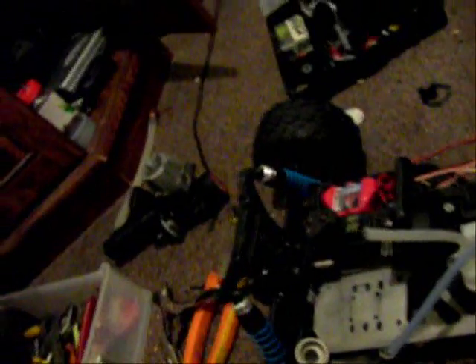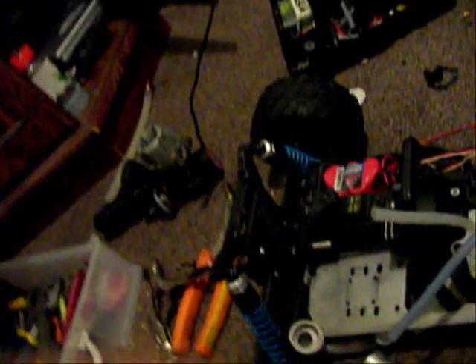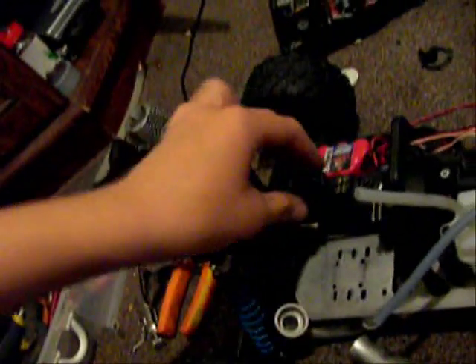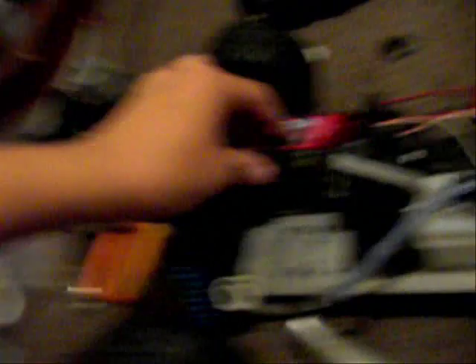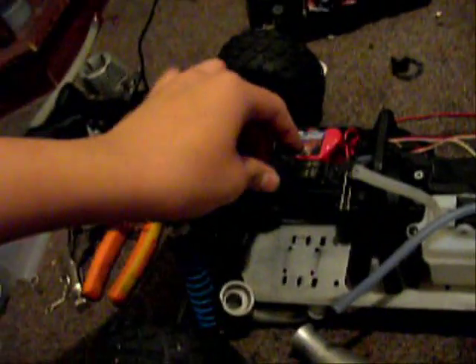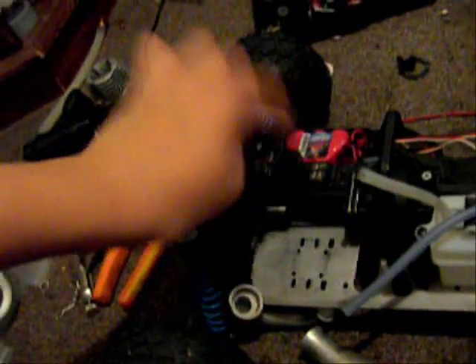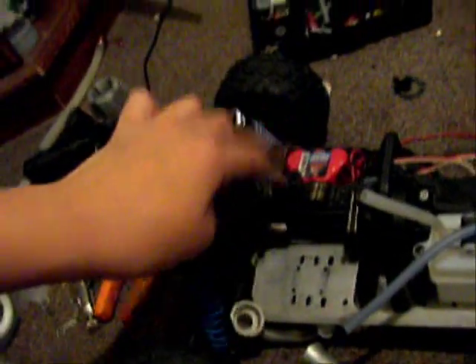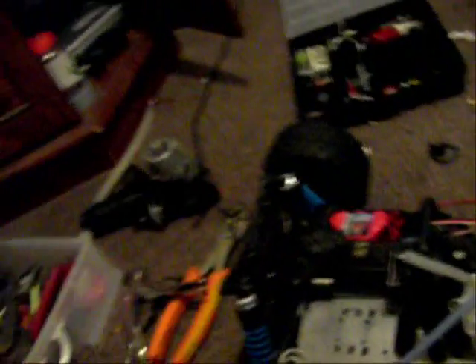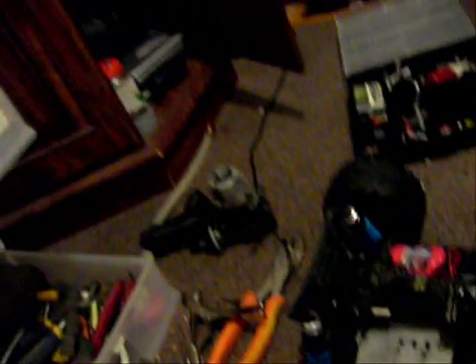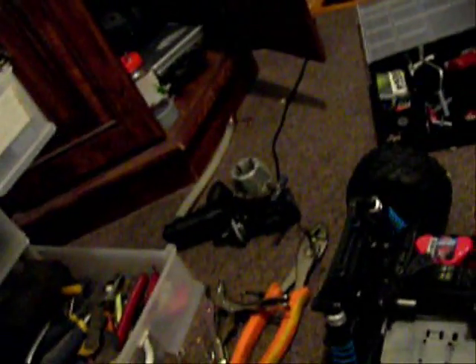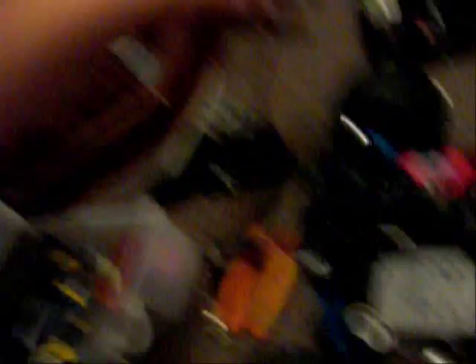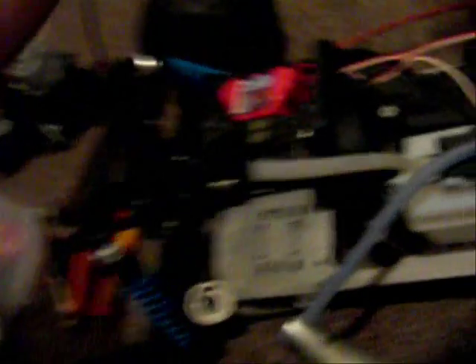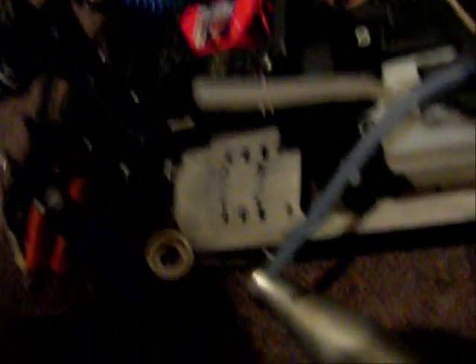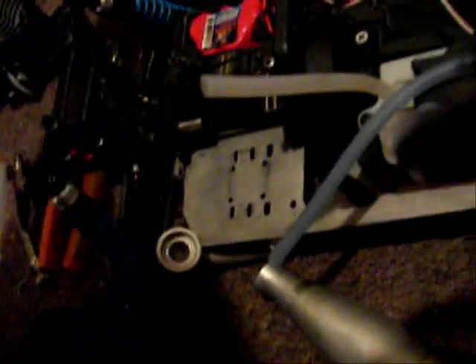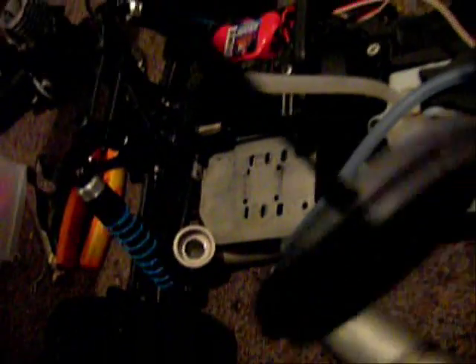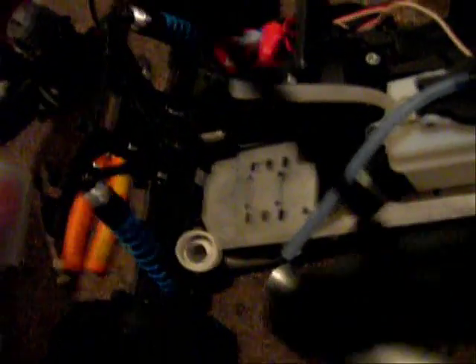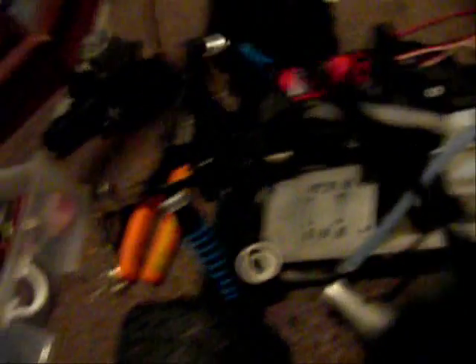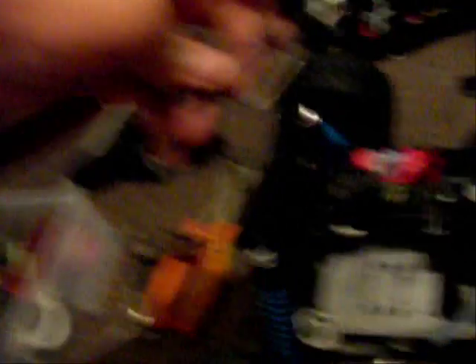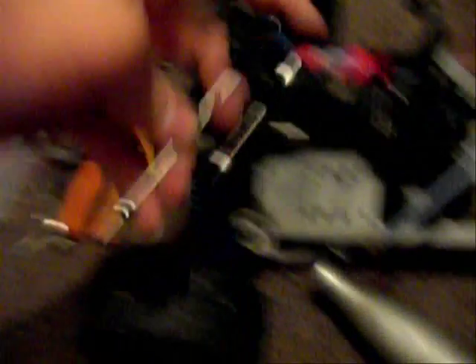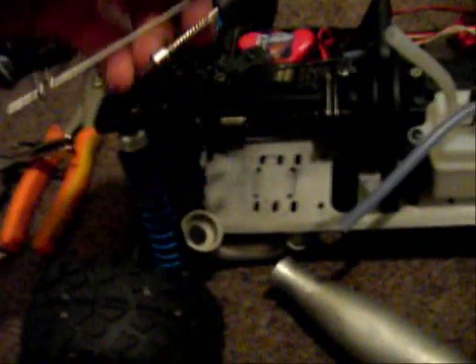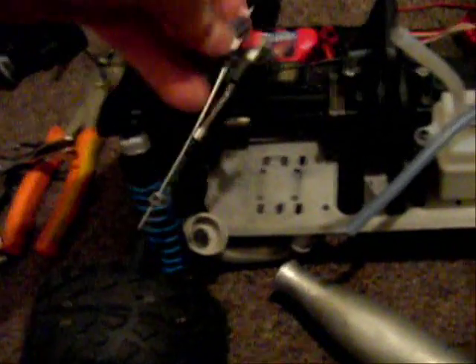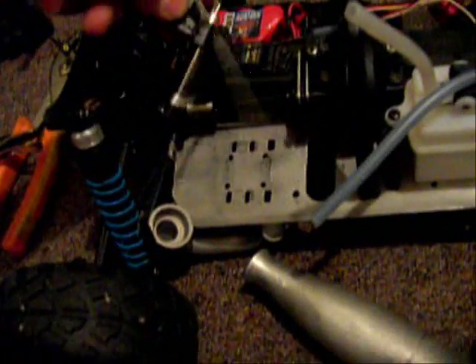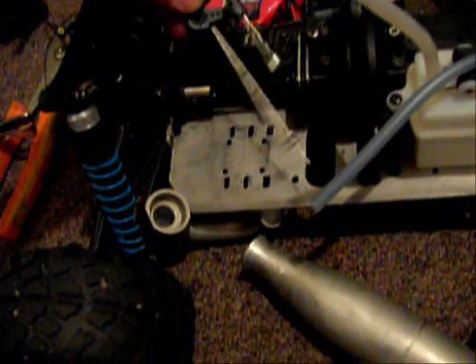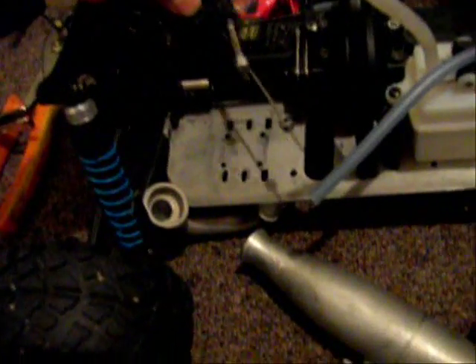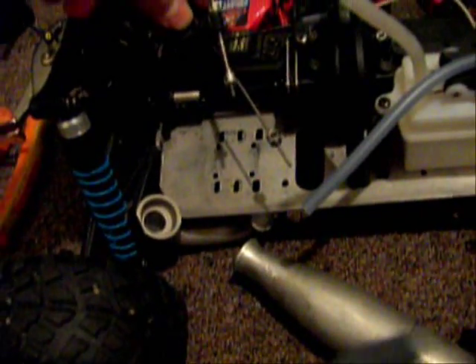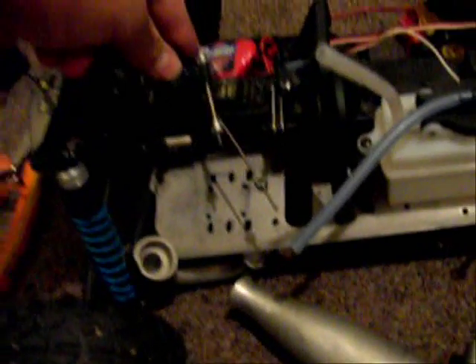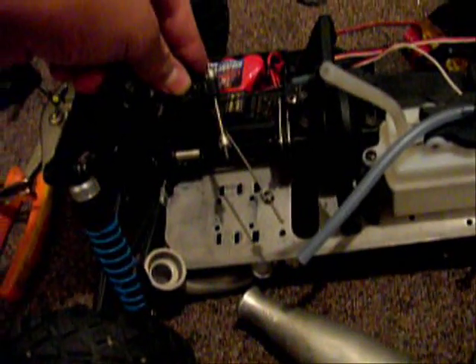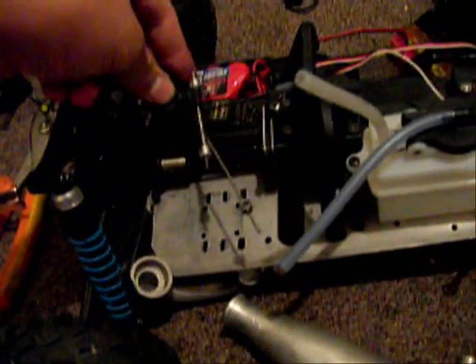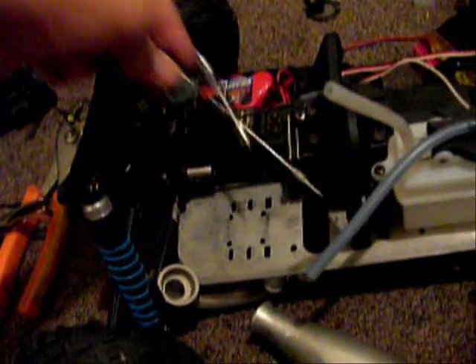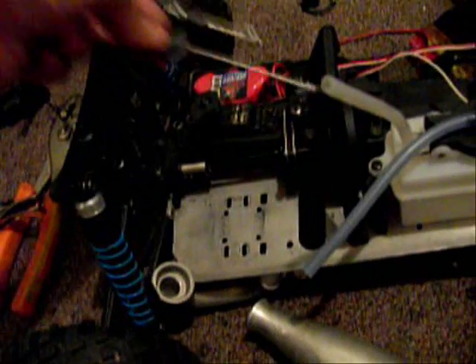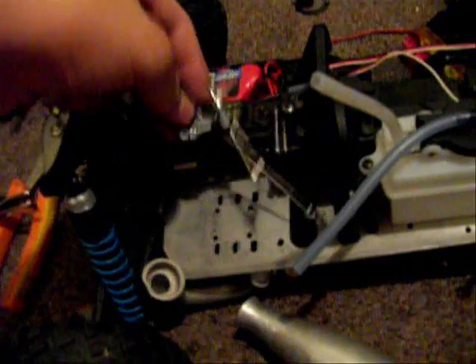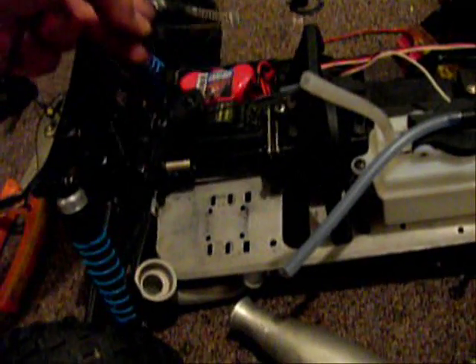The throttle setup will be easy because I actually have a throttle pit for this right here. It's going to go here for throttle, and this is going to be the brake.